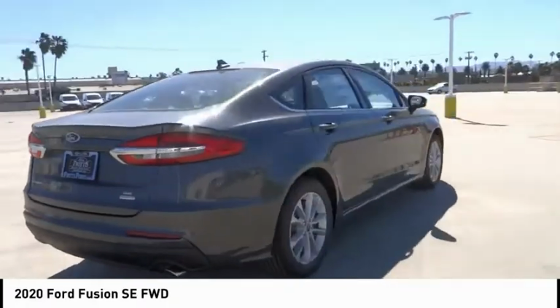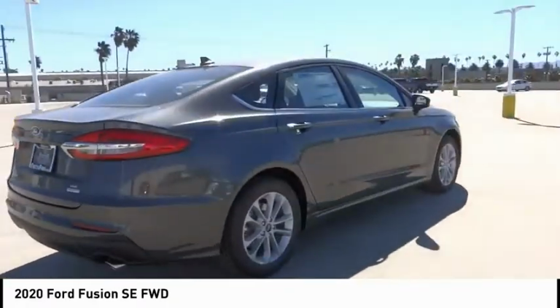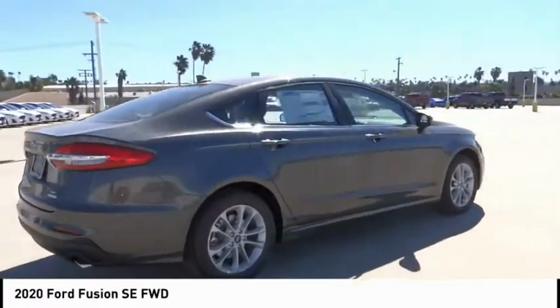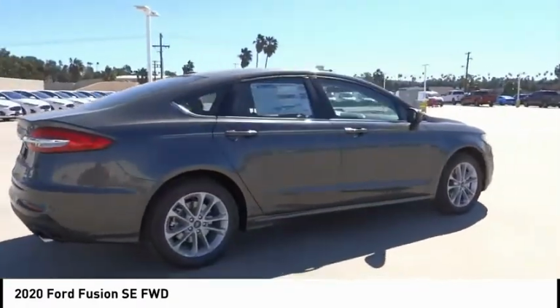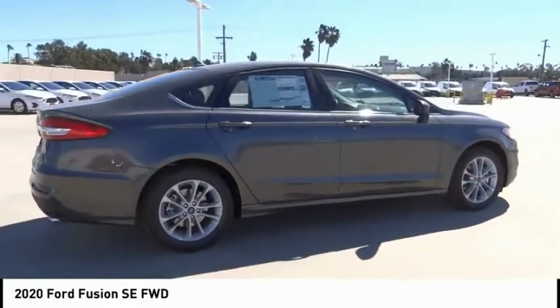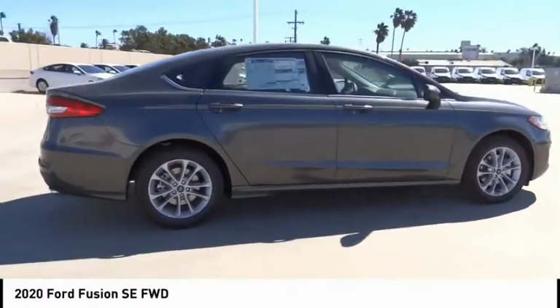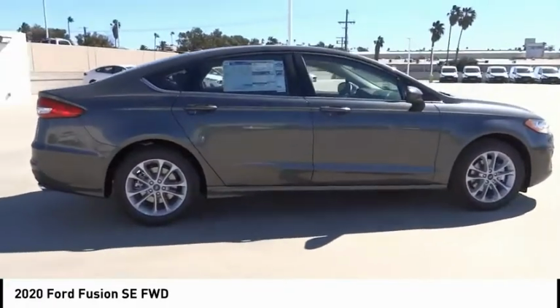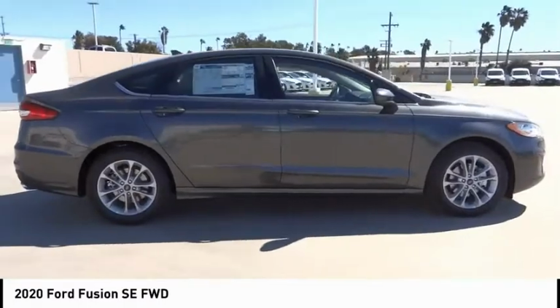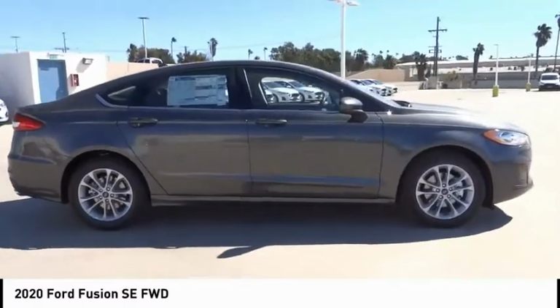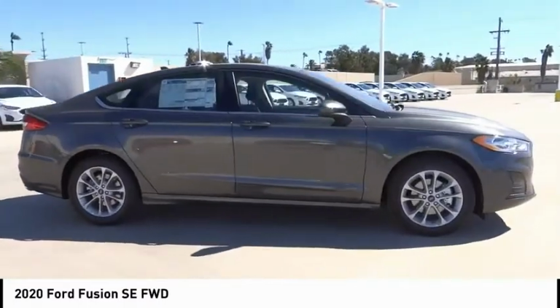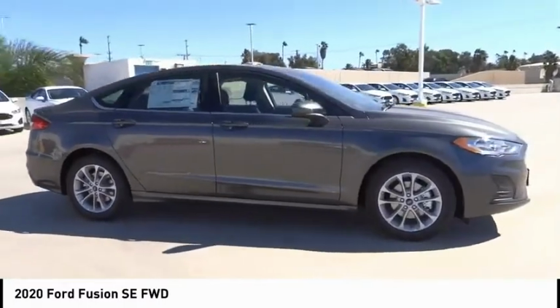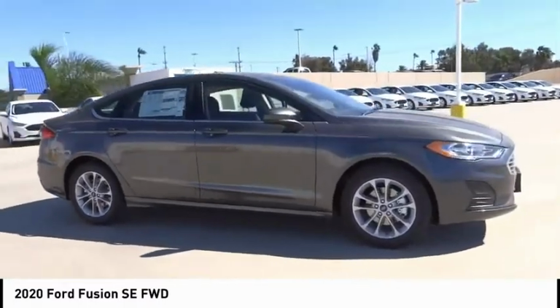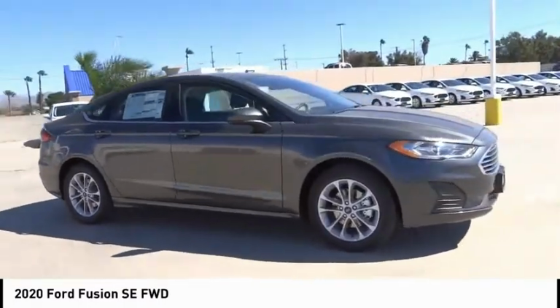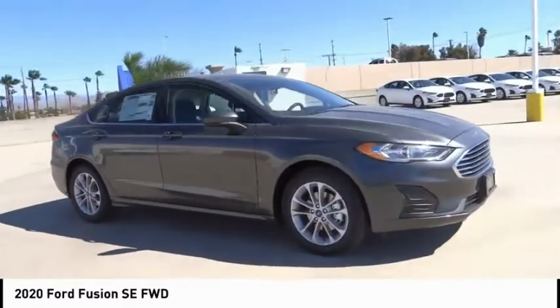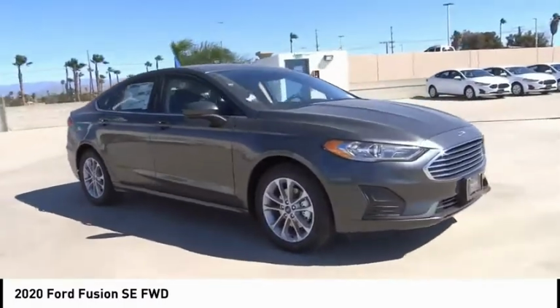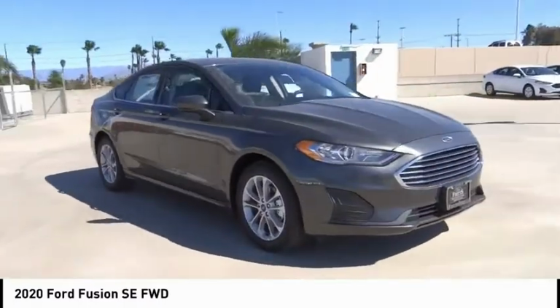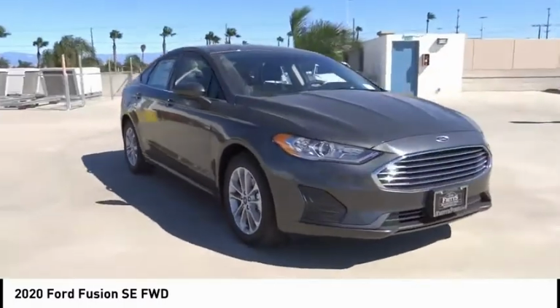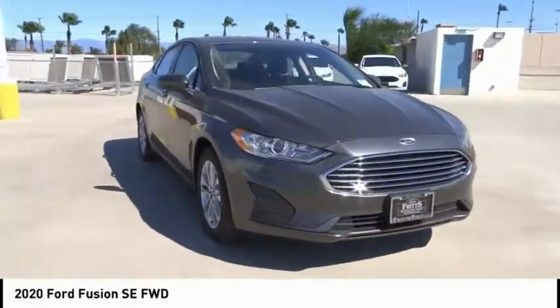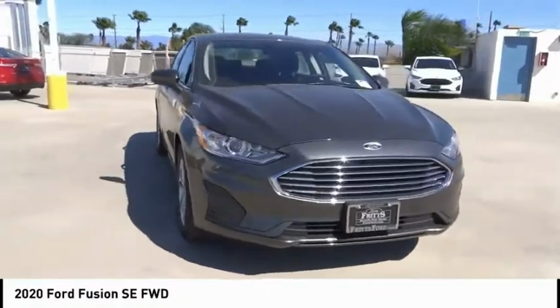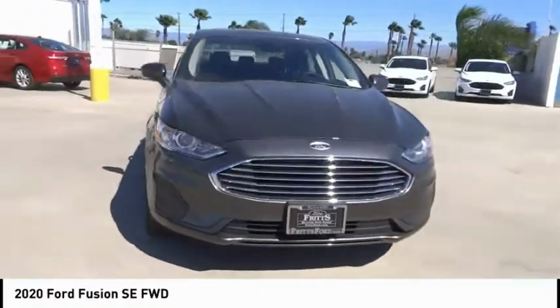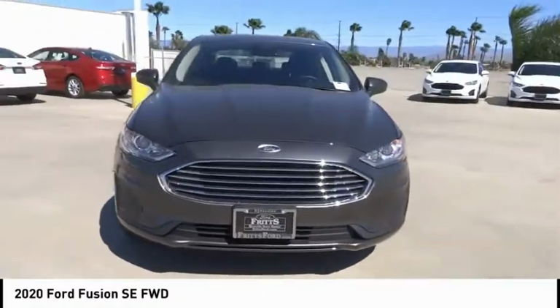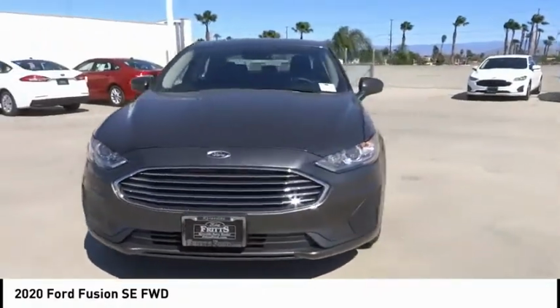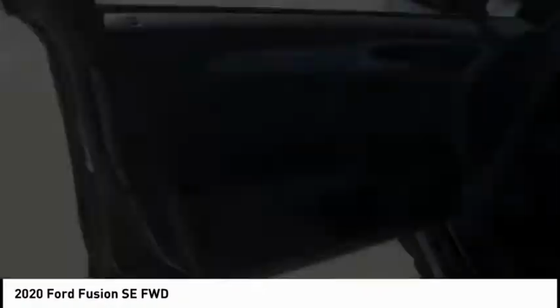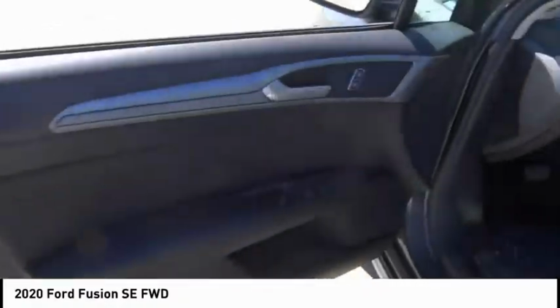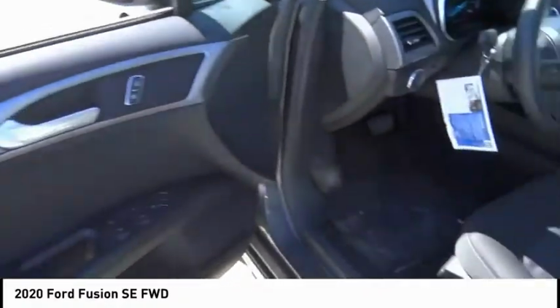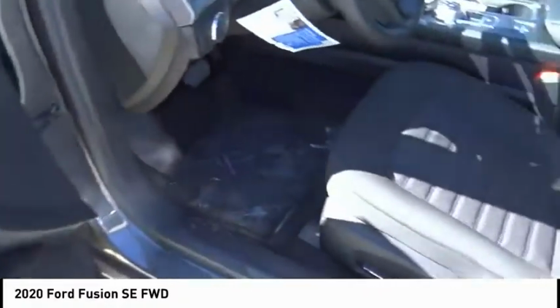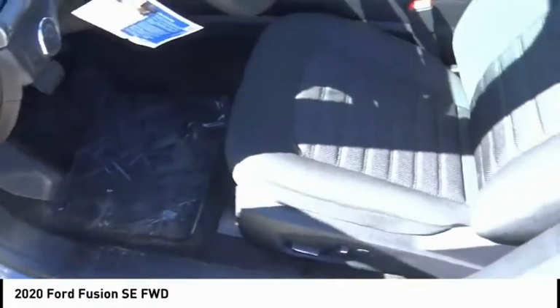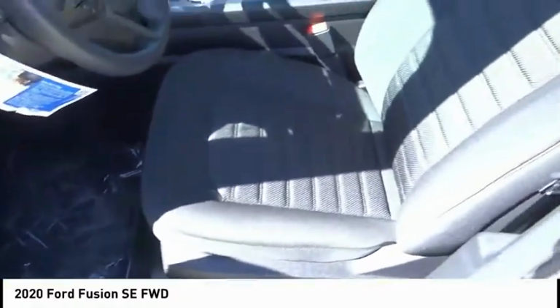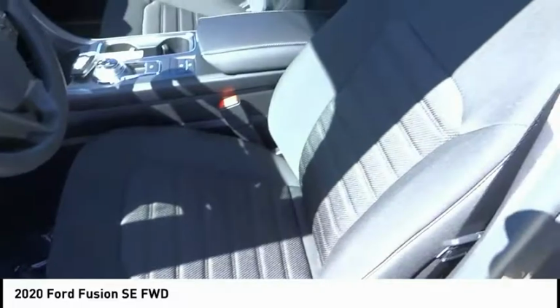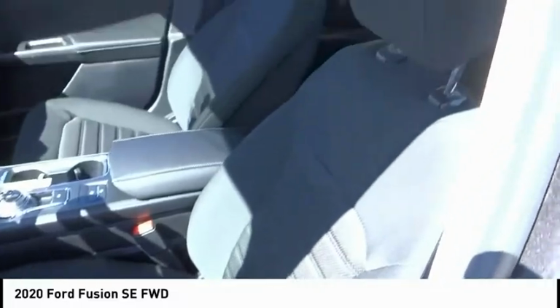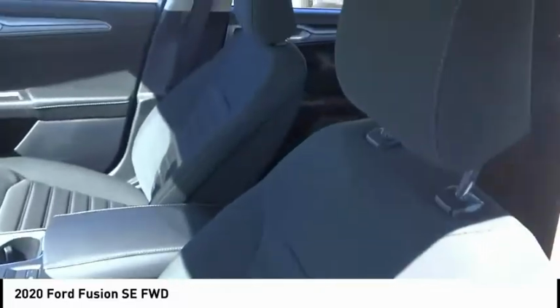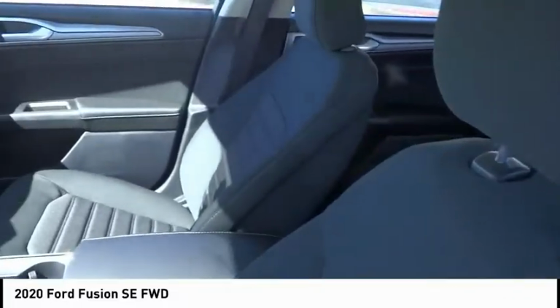anti-lock brakes, driver airbag, Bluetooth, air conditioning, alloy wheels, cruise control, power windows, and power locks. A vehicle like this doesn't come along every day — come in and get it before someone else does.